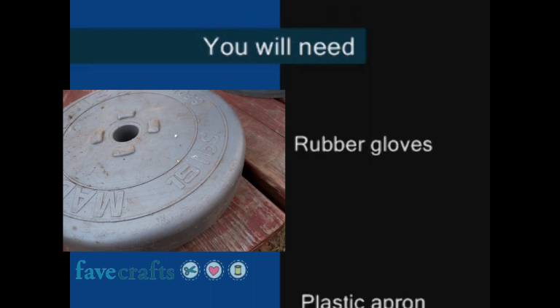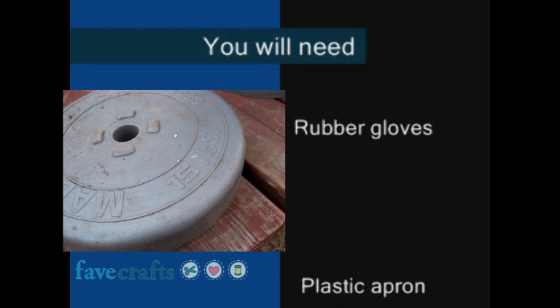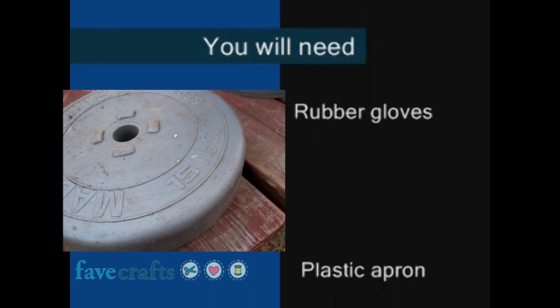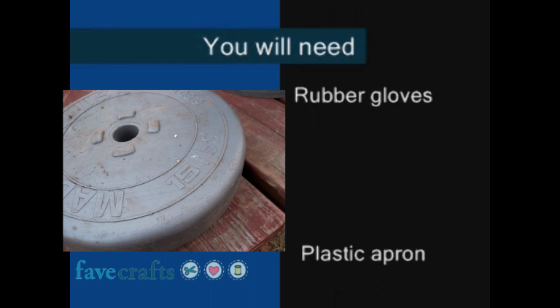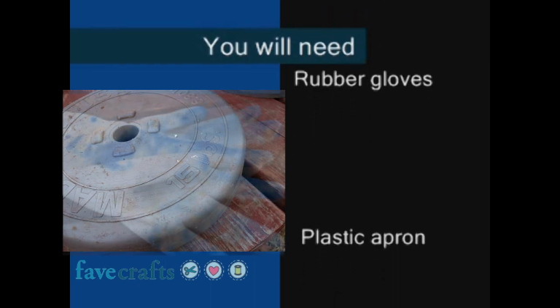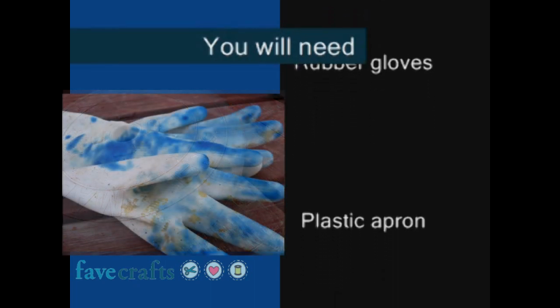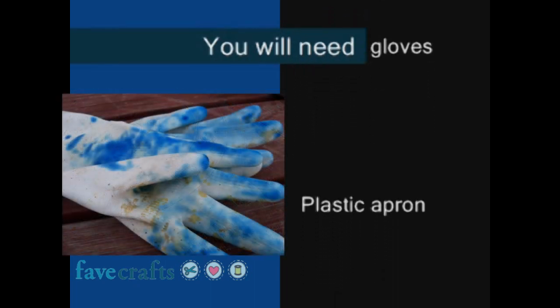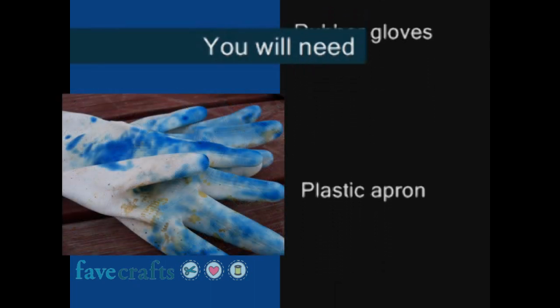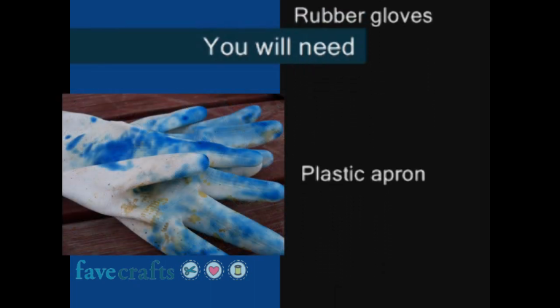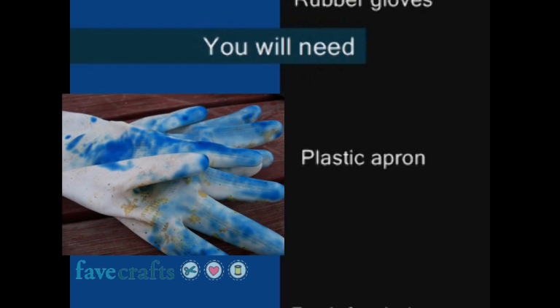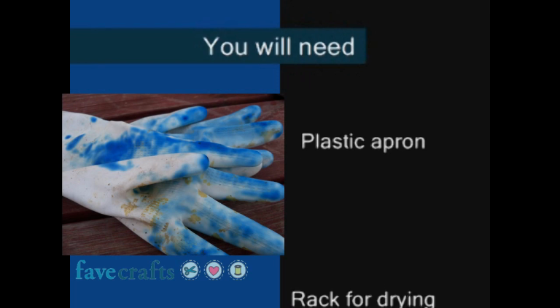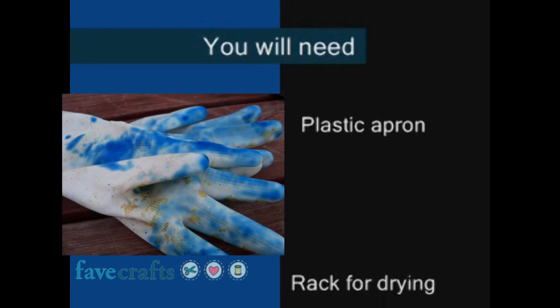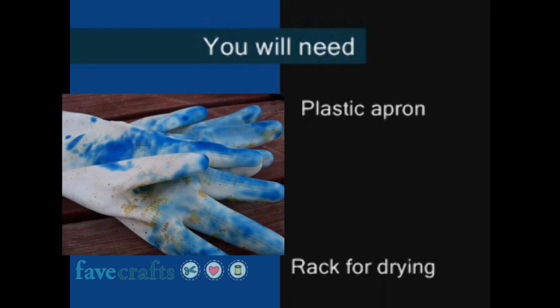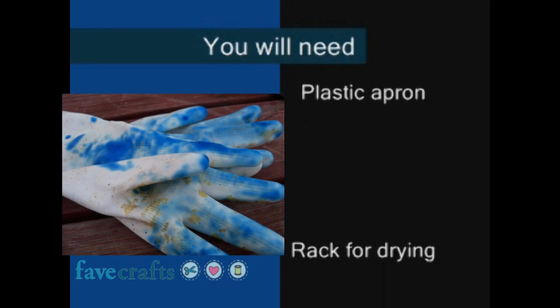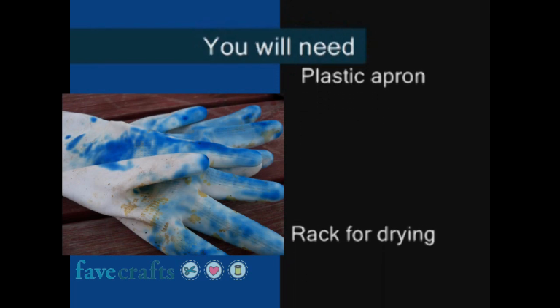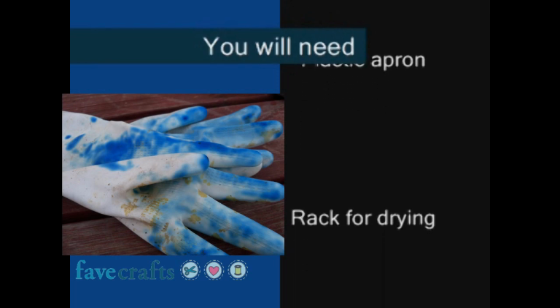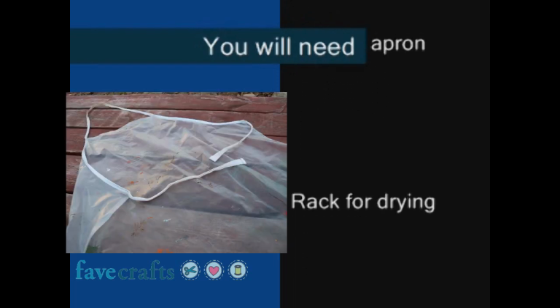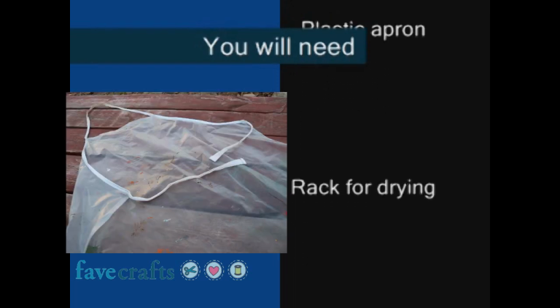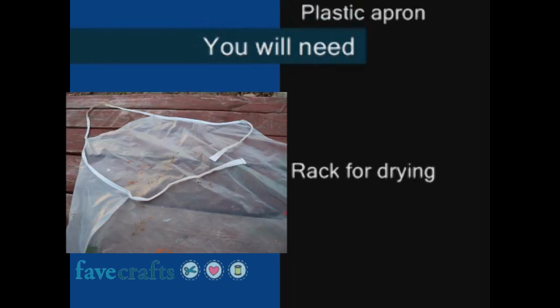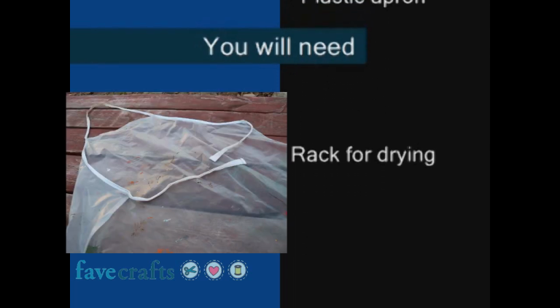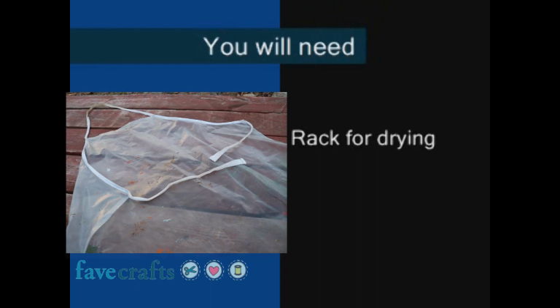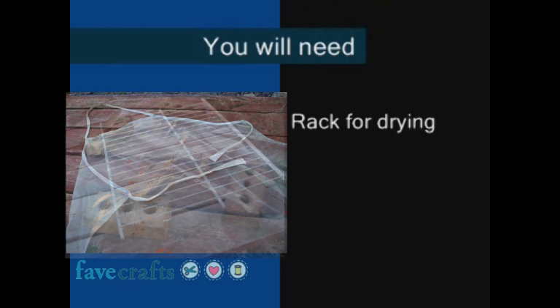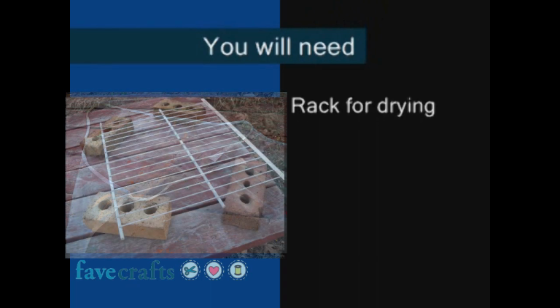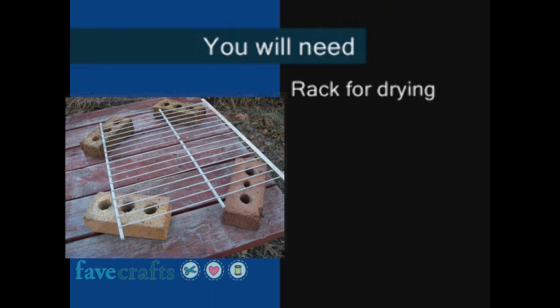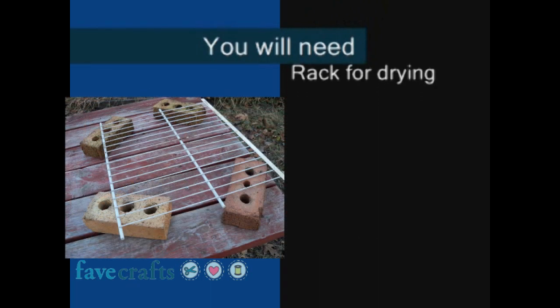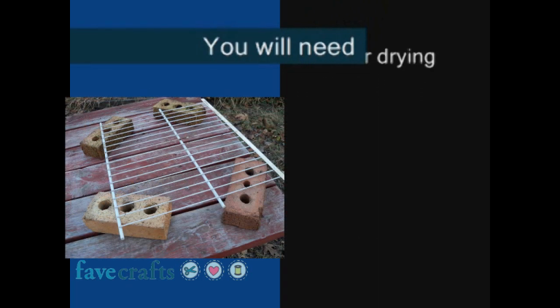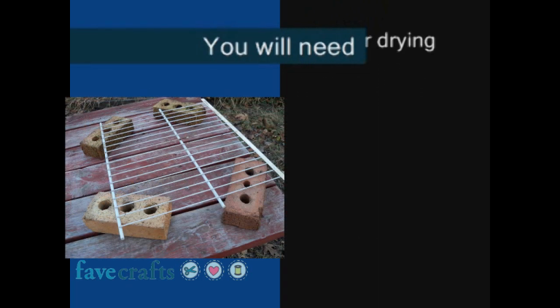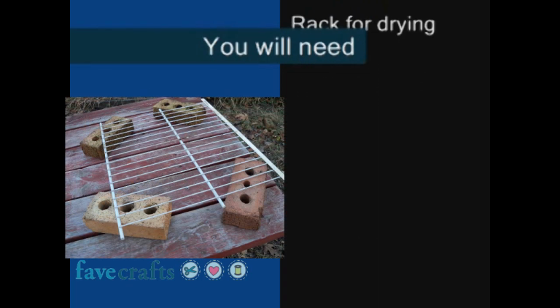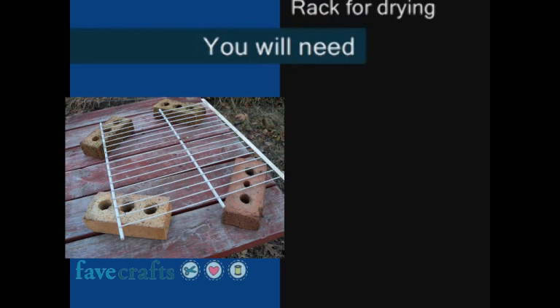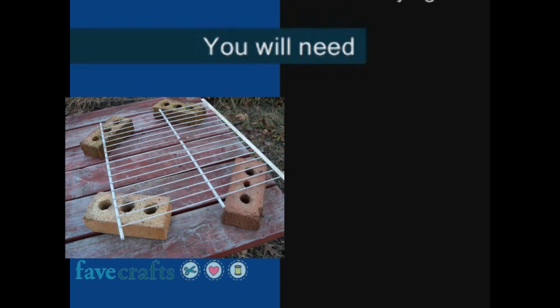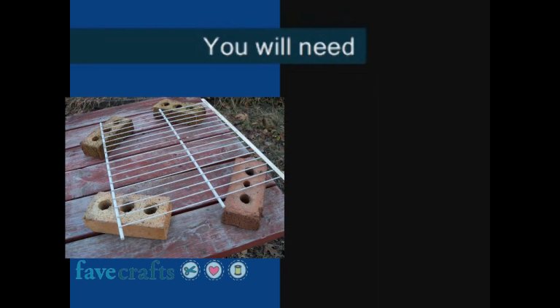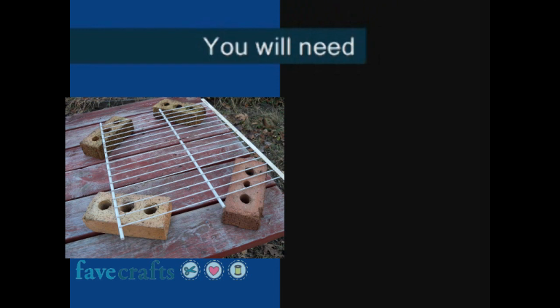Whatever works for you. Rubber gloves — I have one pair and I use it for everything, from cleaning gourds to dyeing them and varnishing them. Plastic apron. A rack for drying in some place away from animals with plenty of air circulation. Hanging them up will work too.